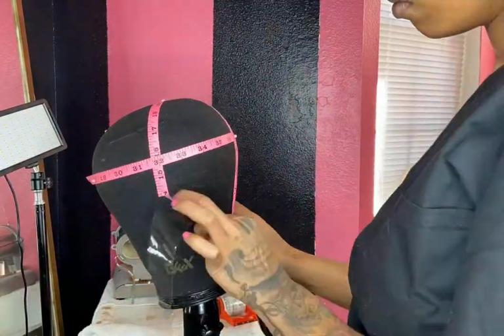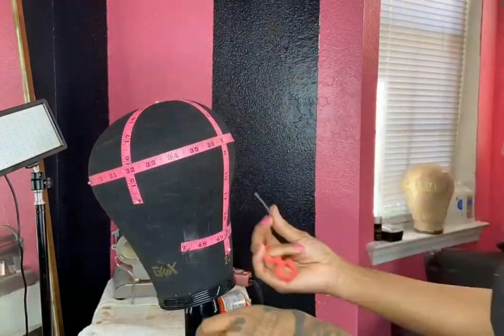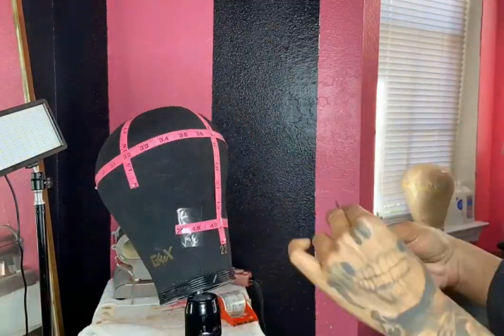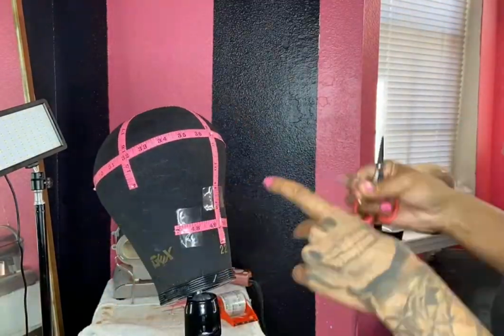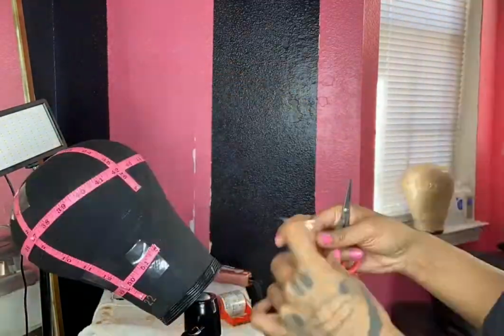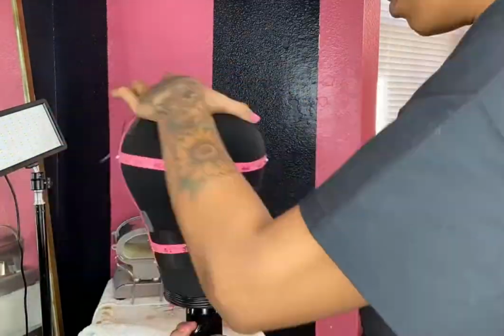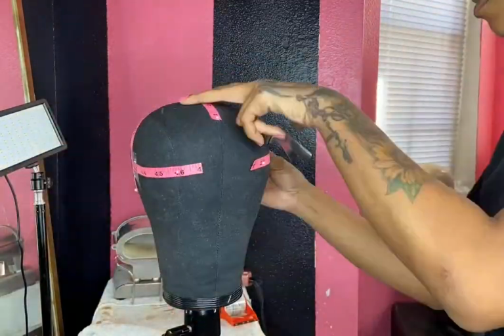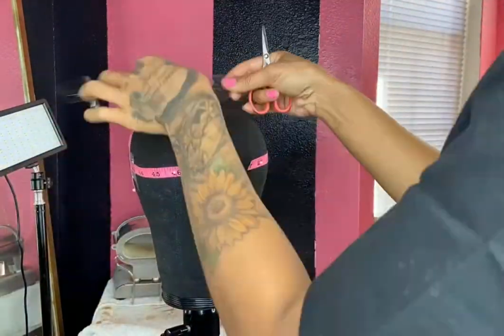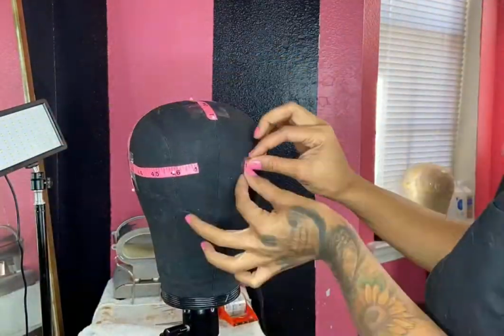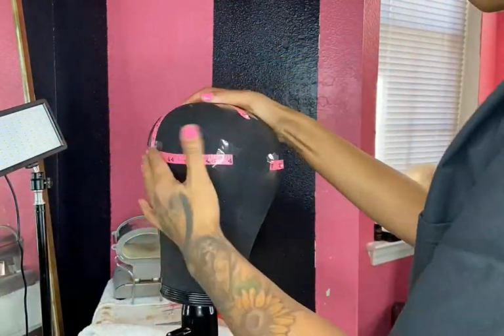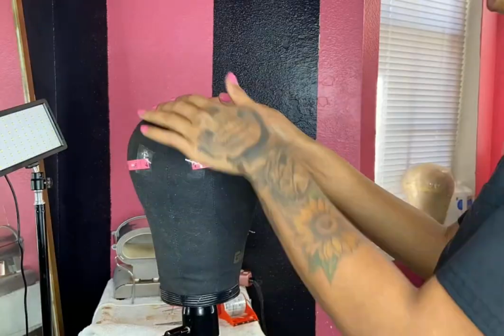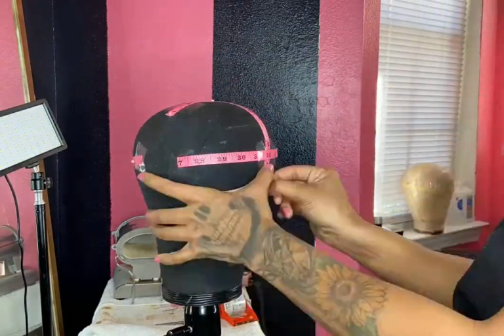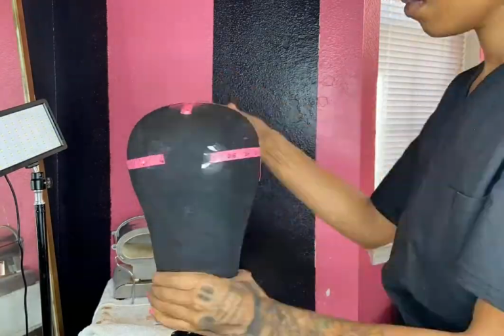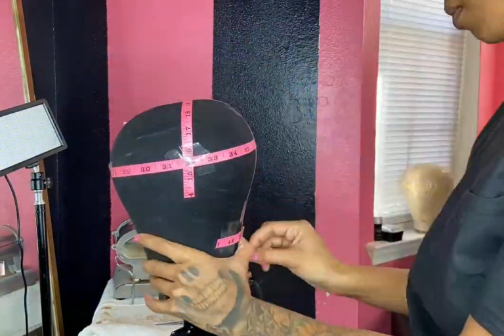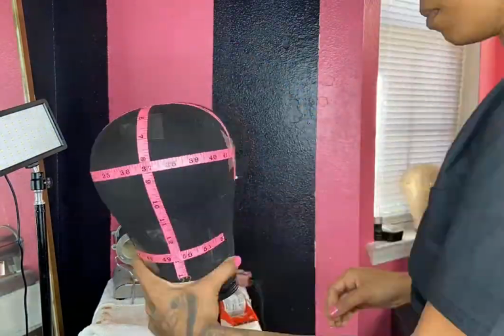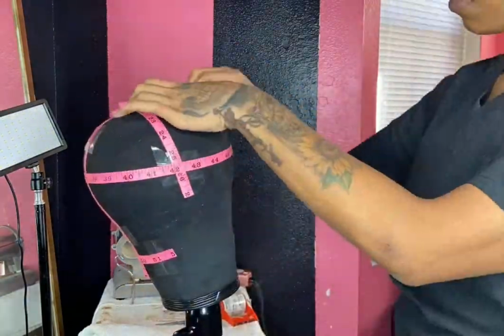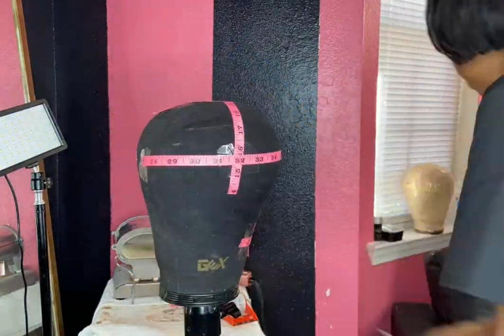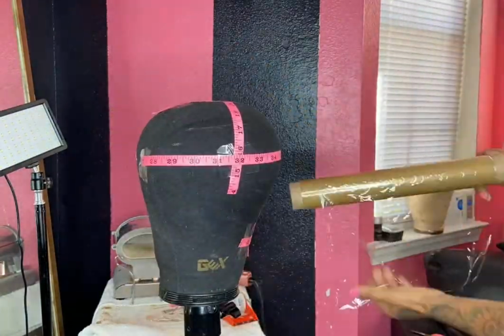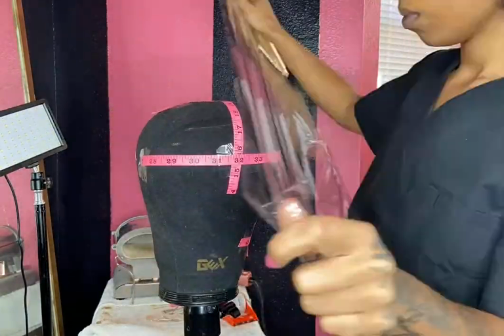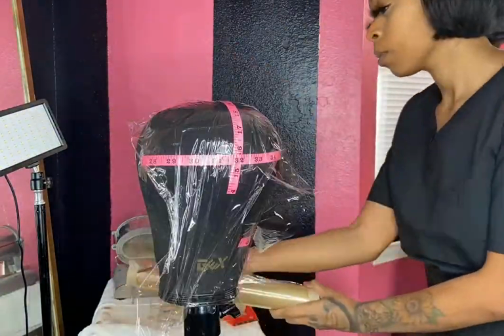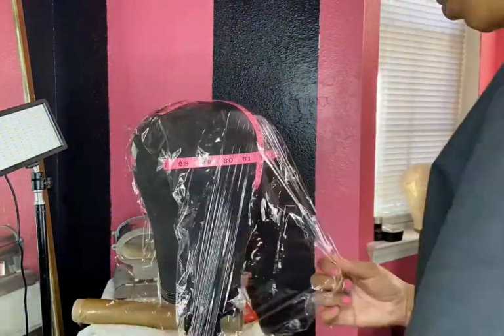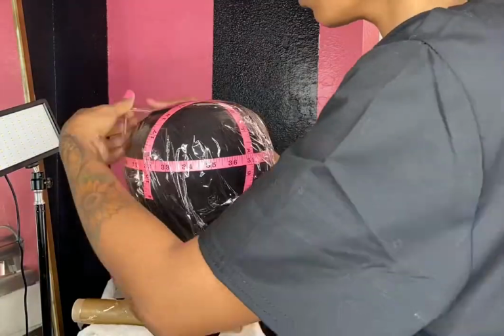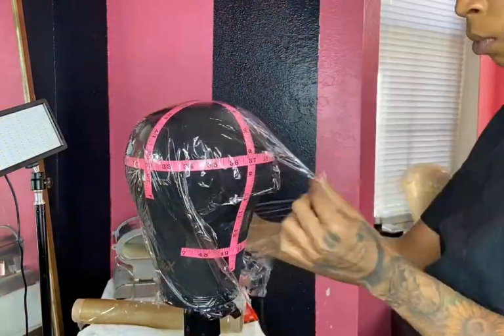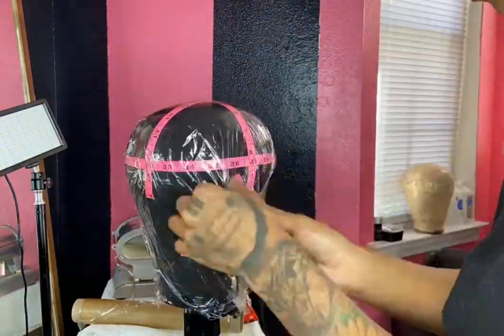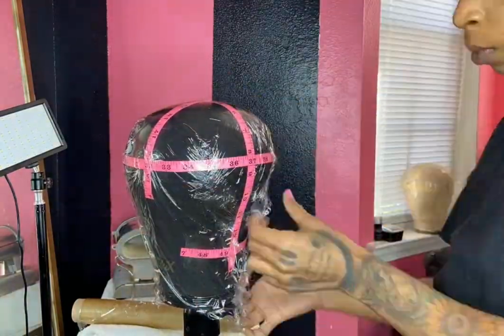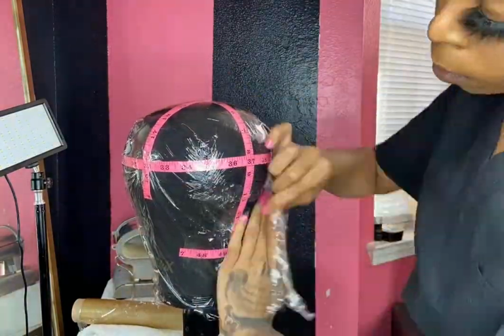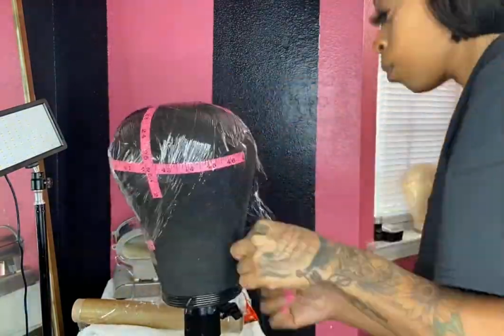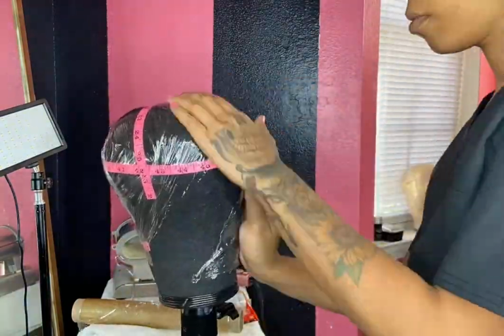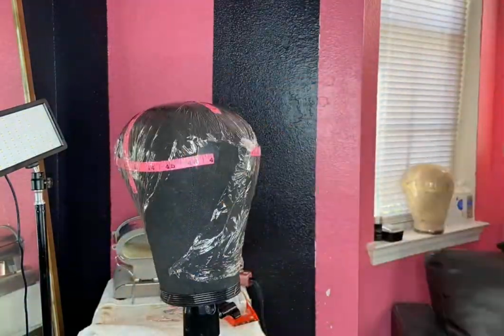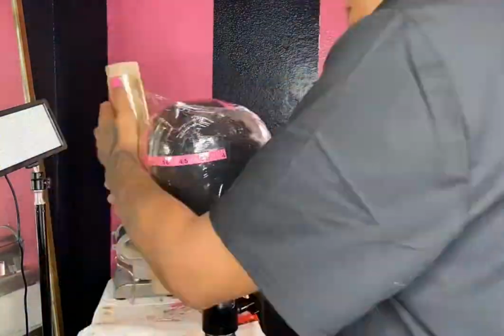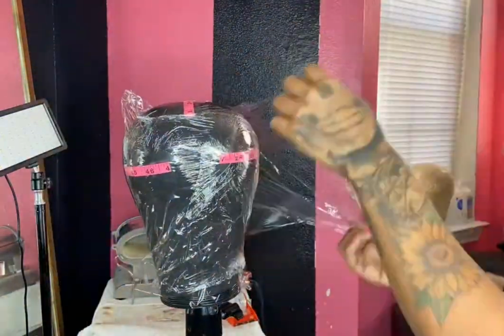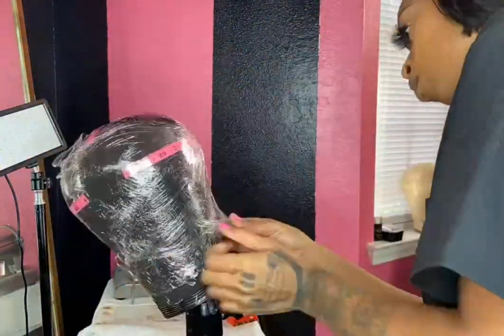Now you want to tape down the edges of the measuring tape to ensure it stays in place so we can saran wrap the canvas head. To keep the saran wrap in place, we also tape the bottom perimeter of the canvas head.